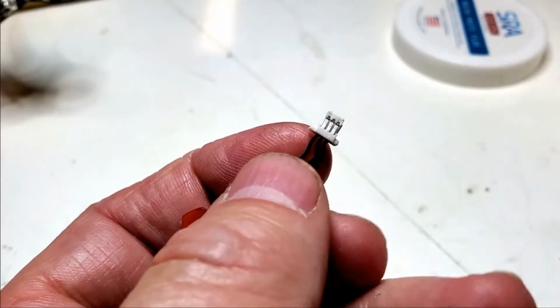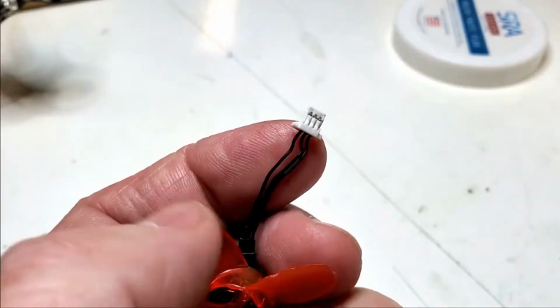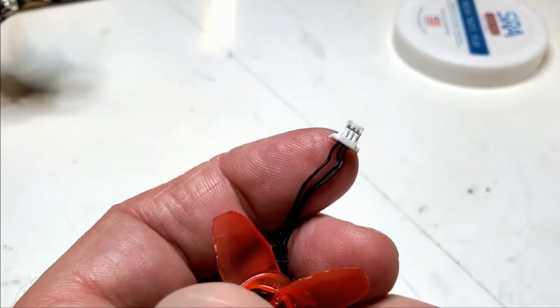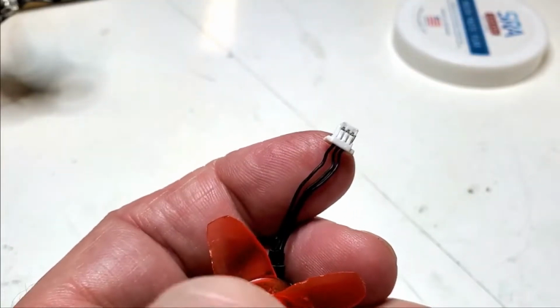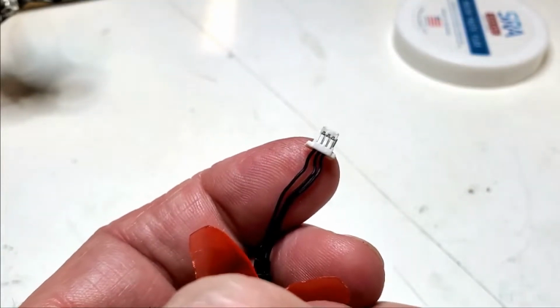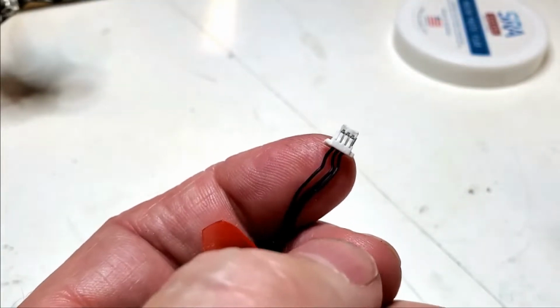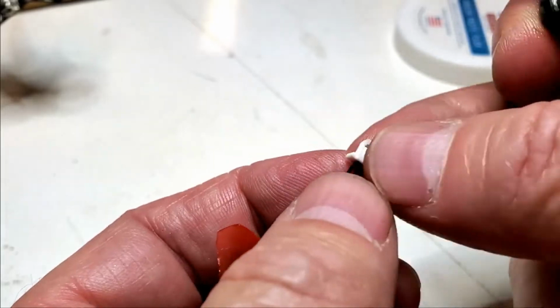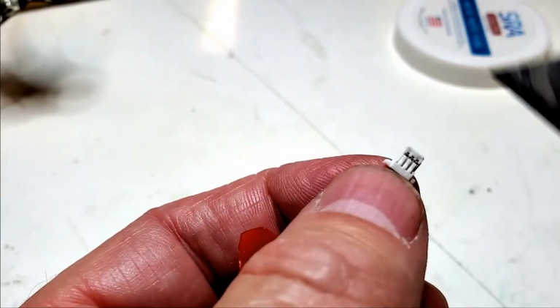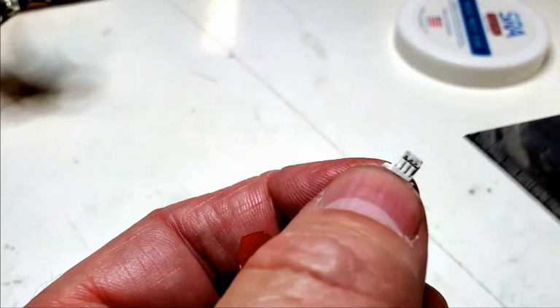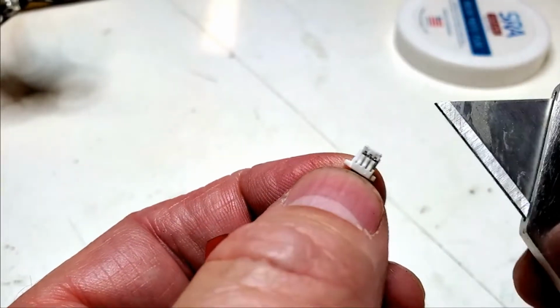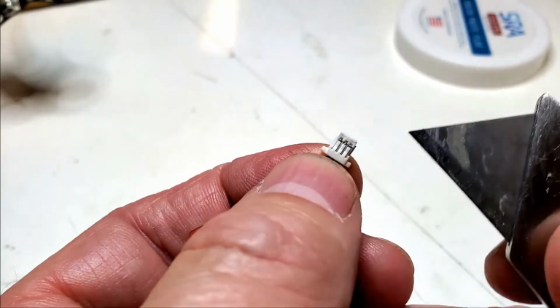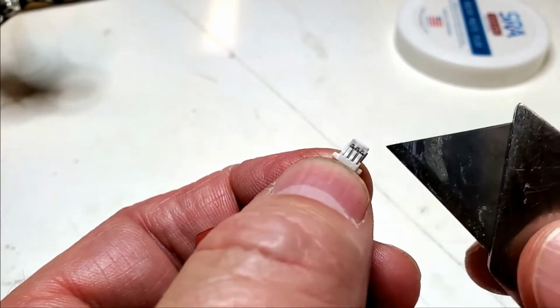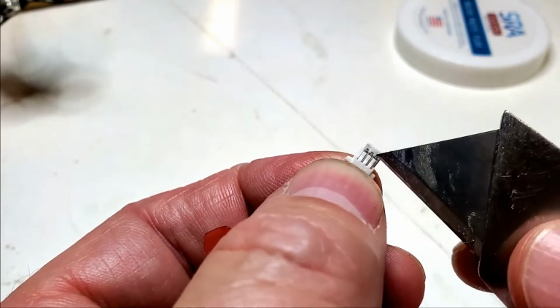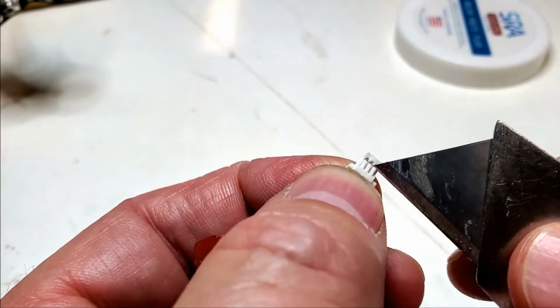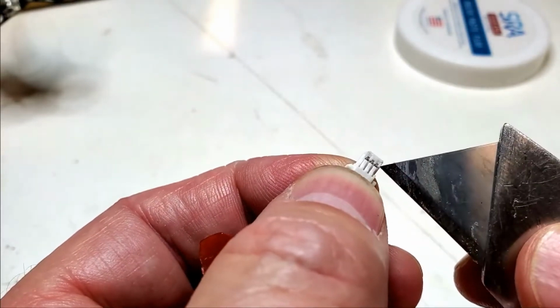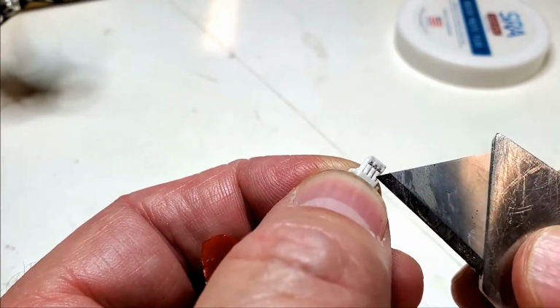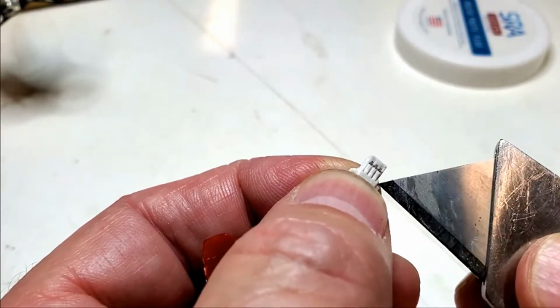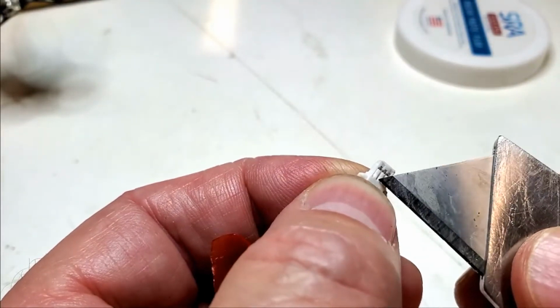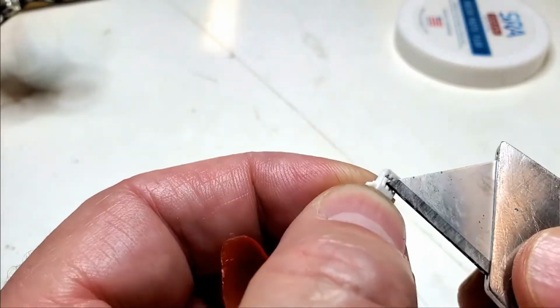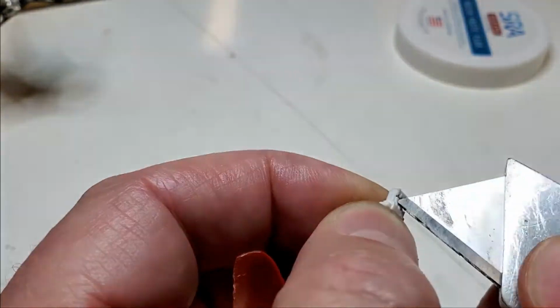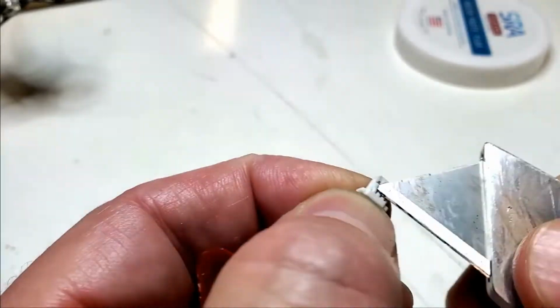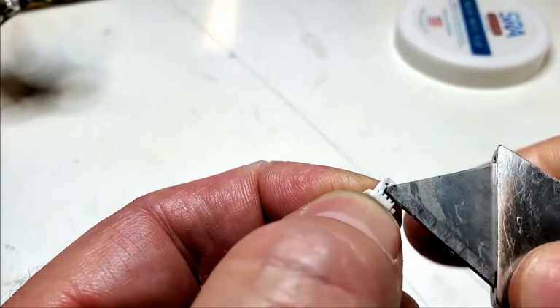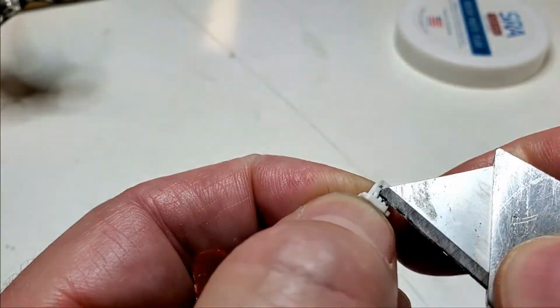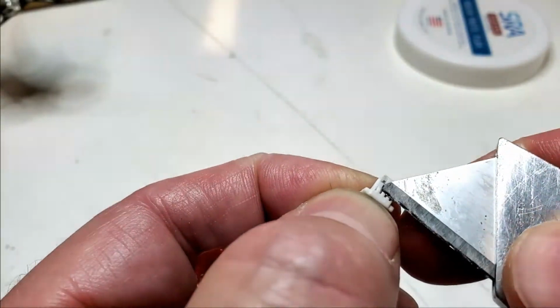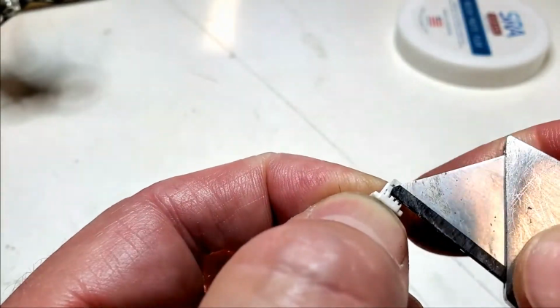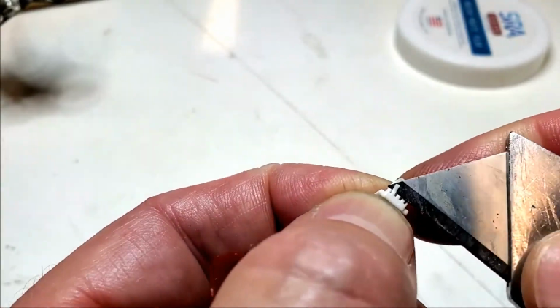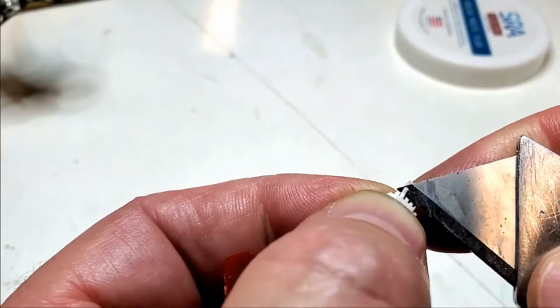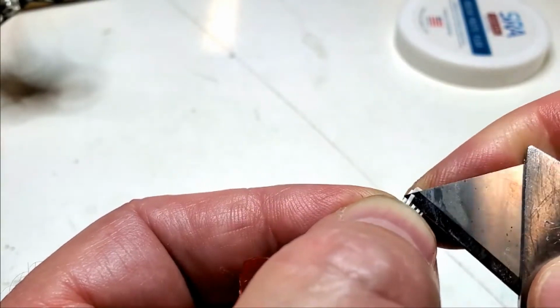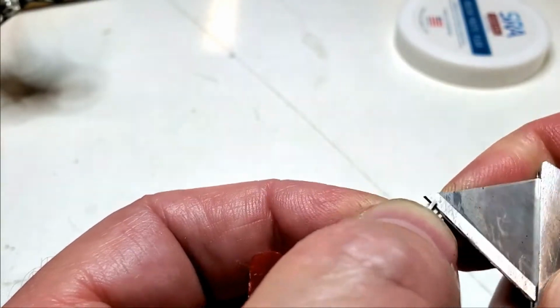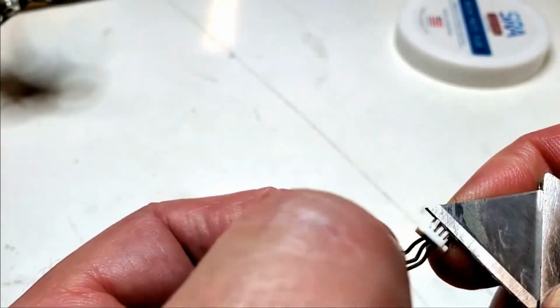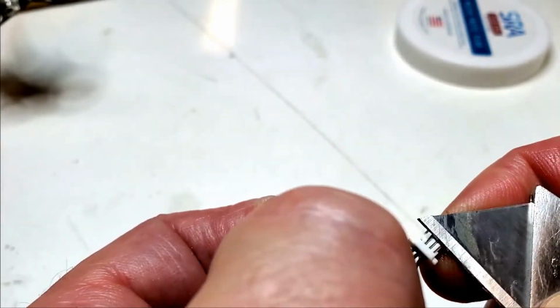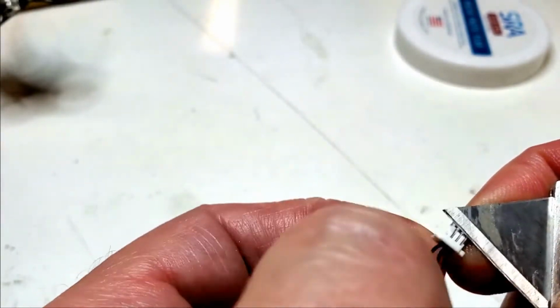Next, take your motor and we're going to depin this to try to save as much wire as possible. You're just going to get up underneath the tab and pull the wire out.